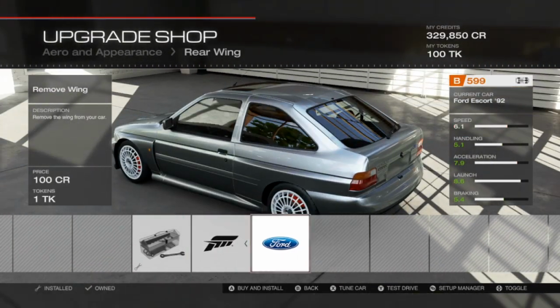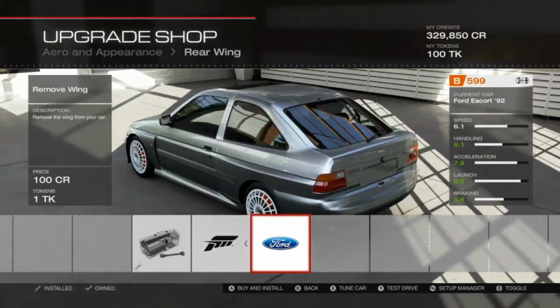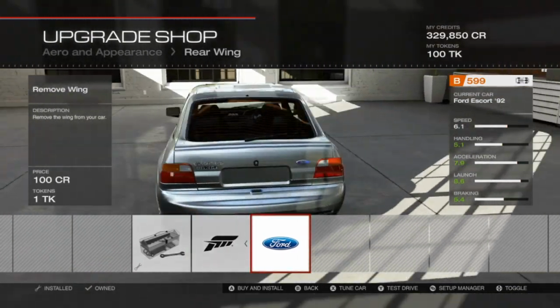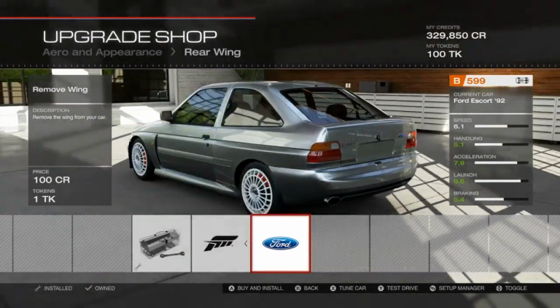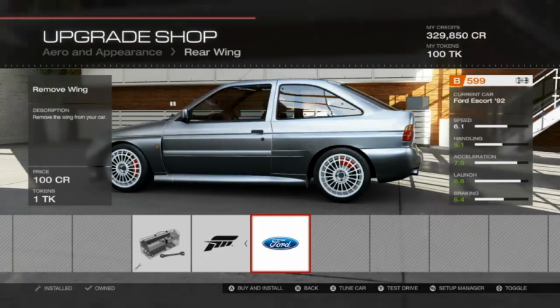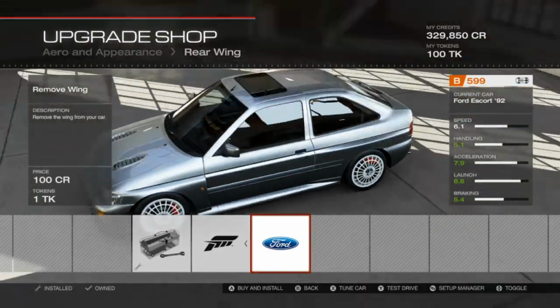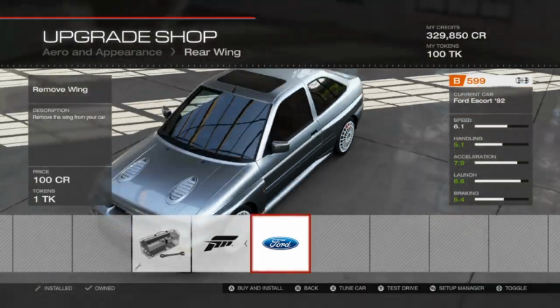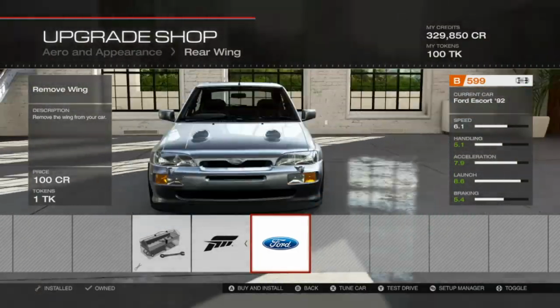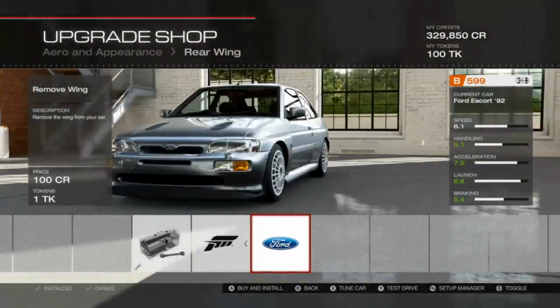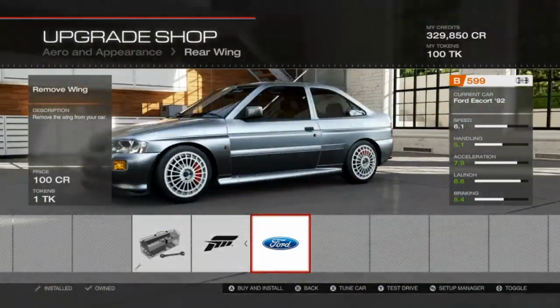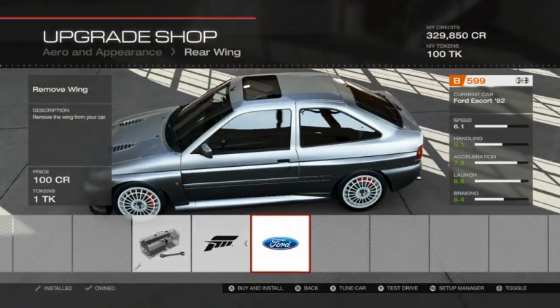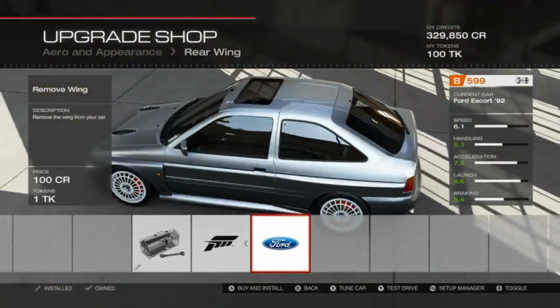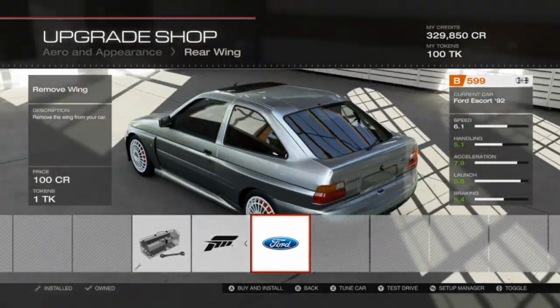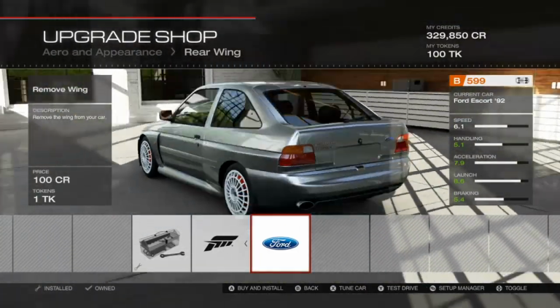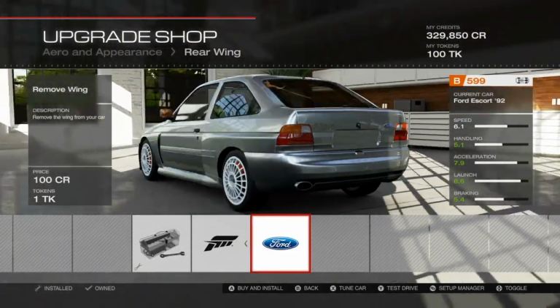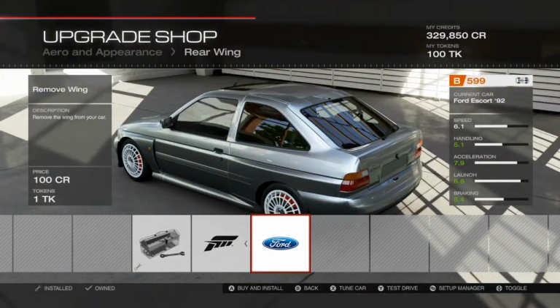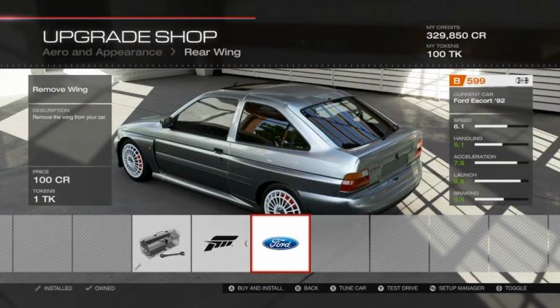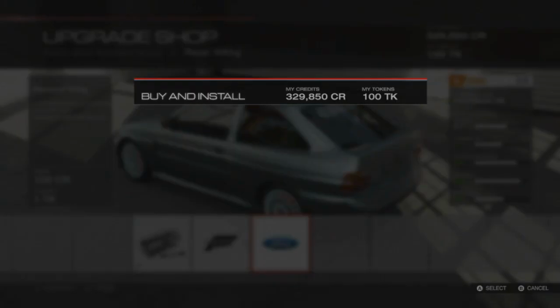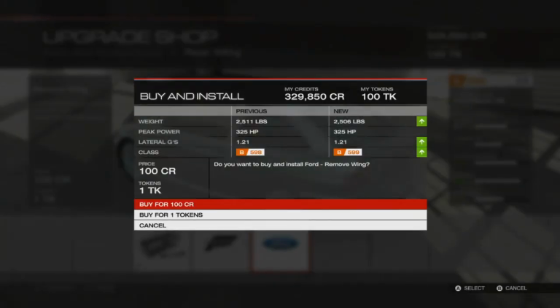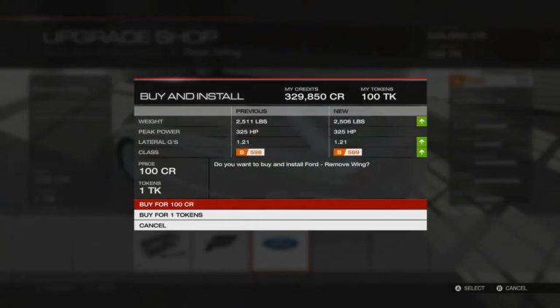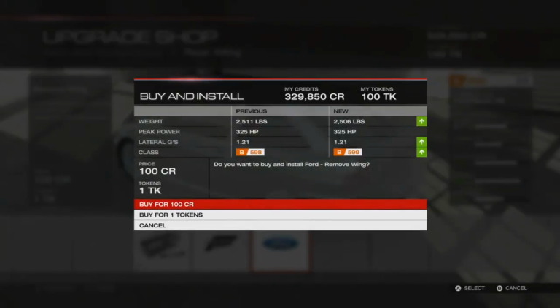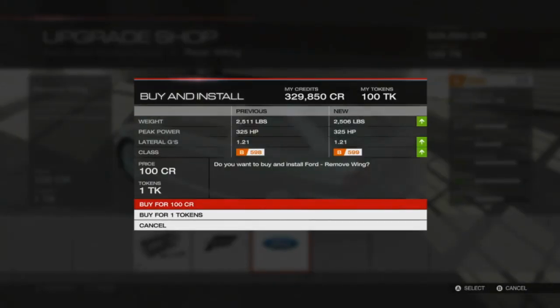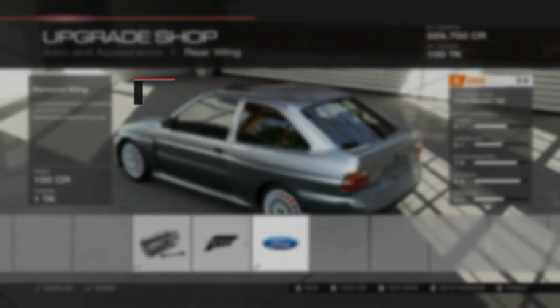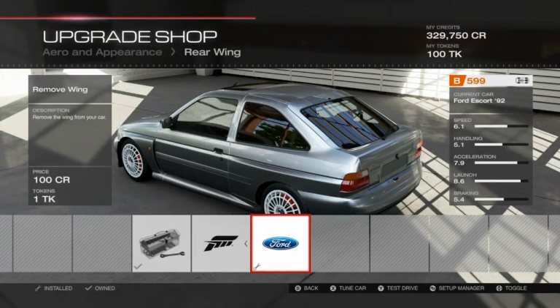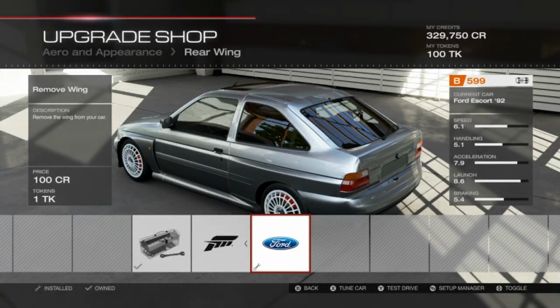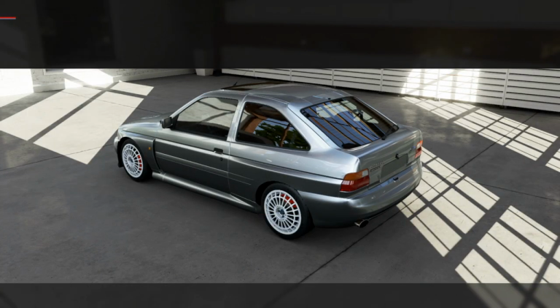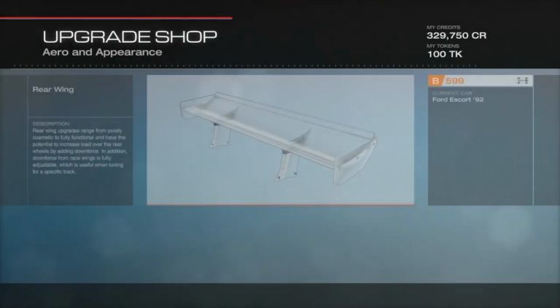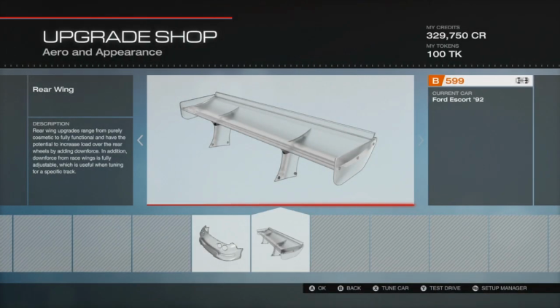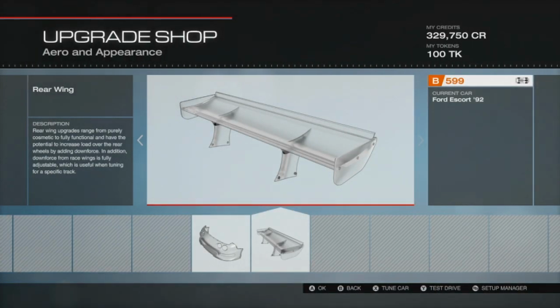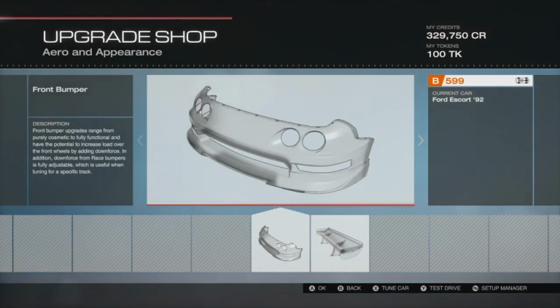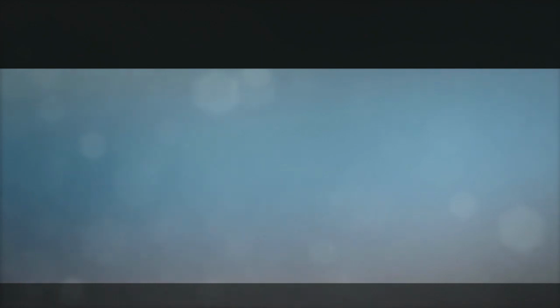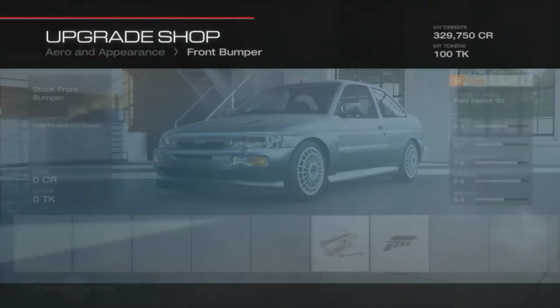It looks much better without the wing. I think every car looks better without the wing than with the wing. It brings me up to $5.99, so let's buy that. It's only 100 credits. I guess because you're not really adding anything, you're removing it.